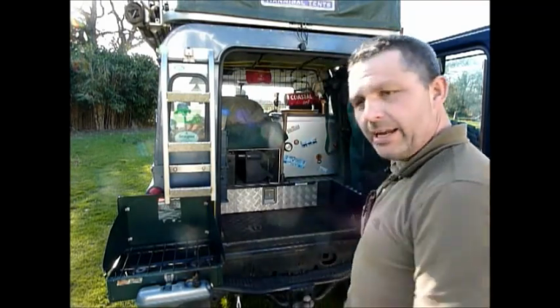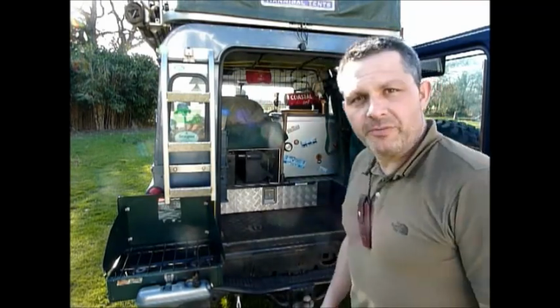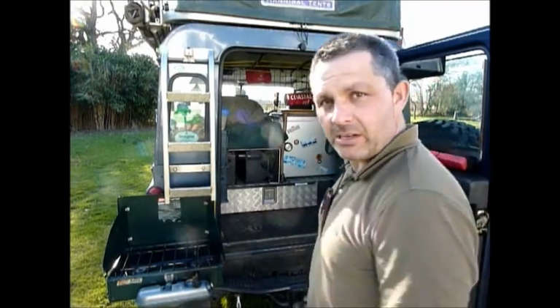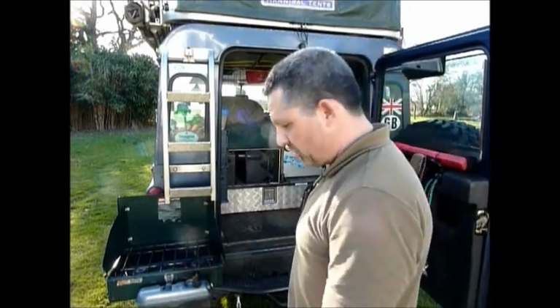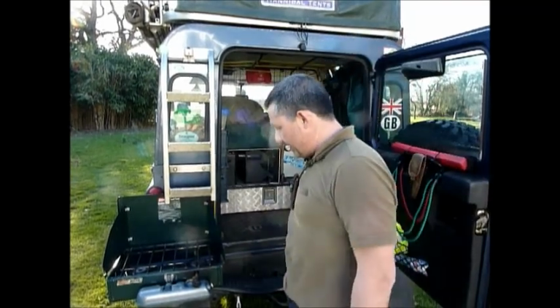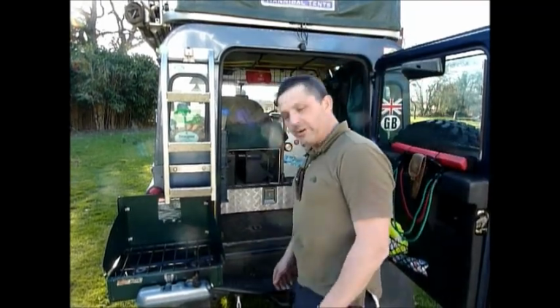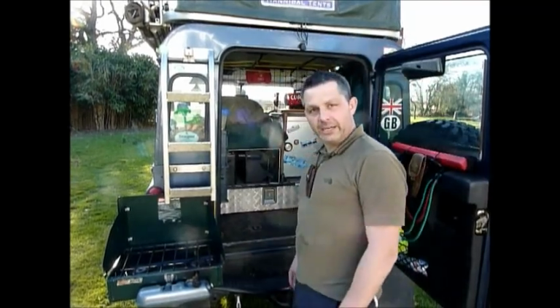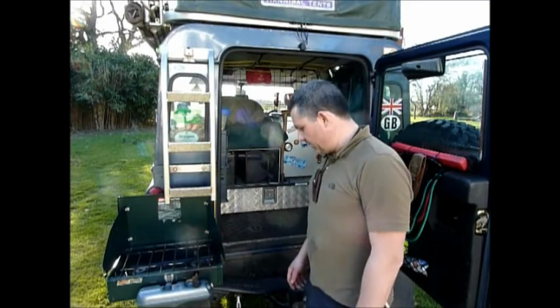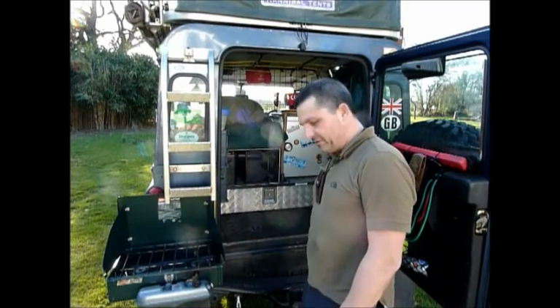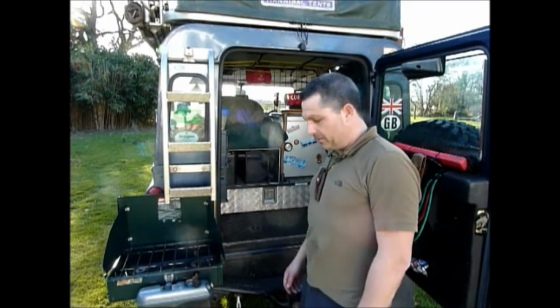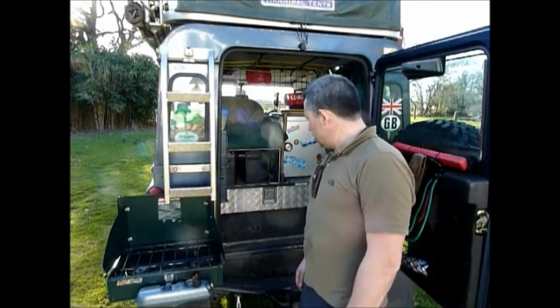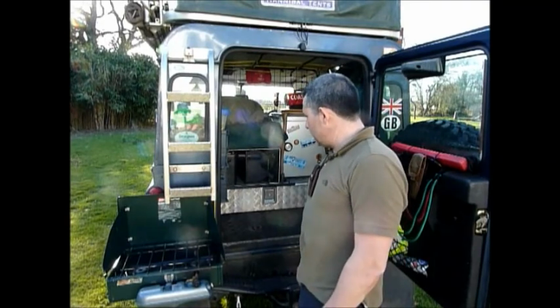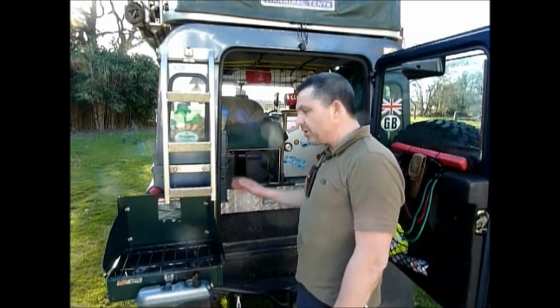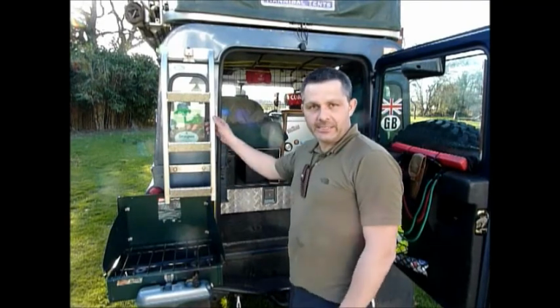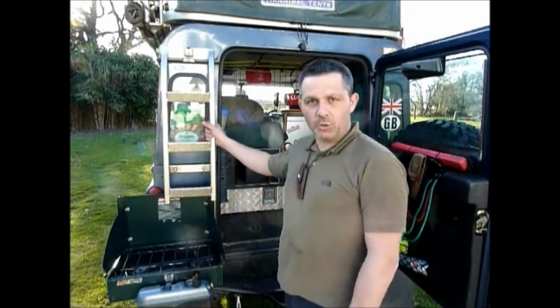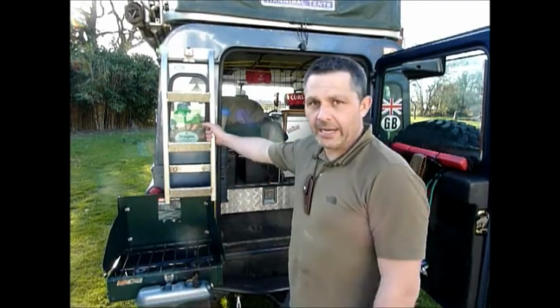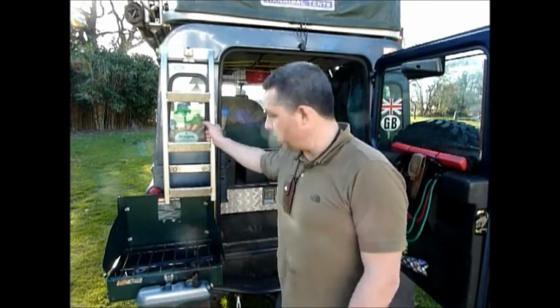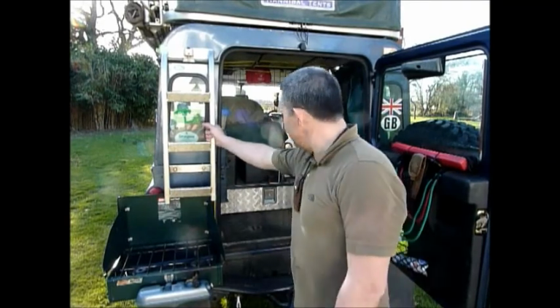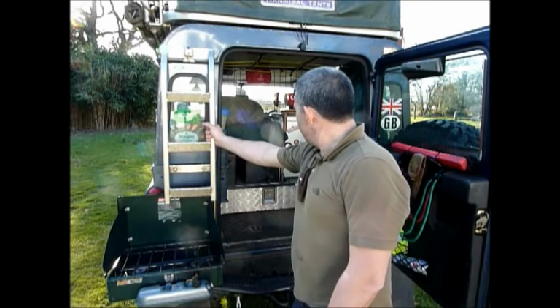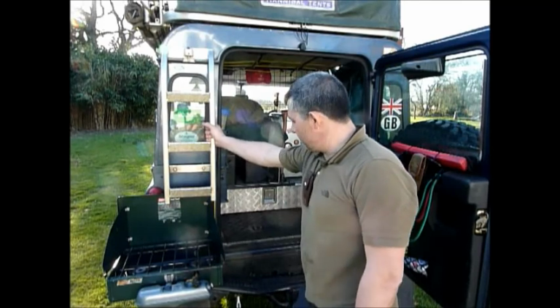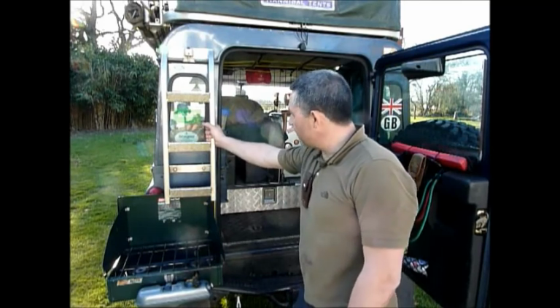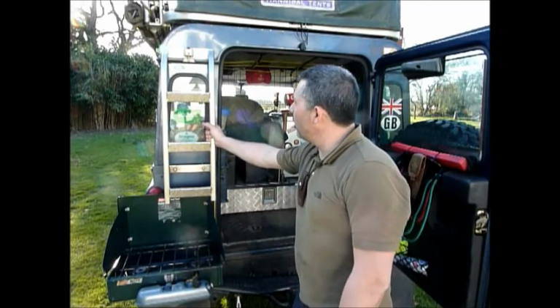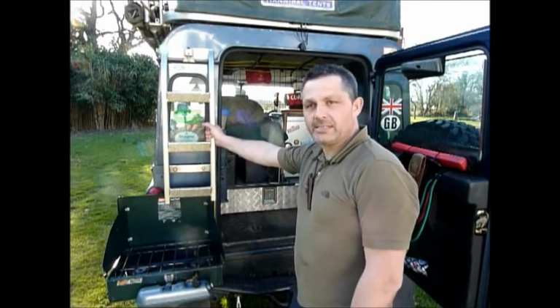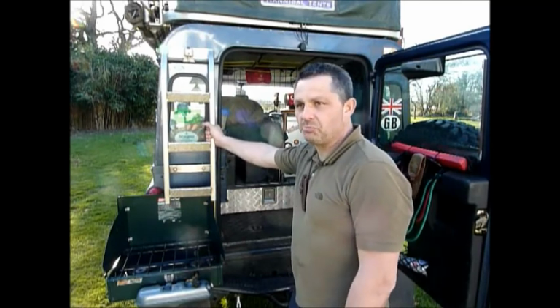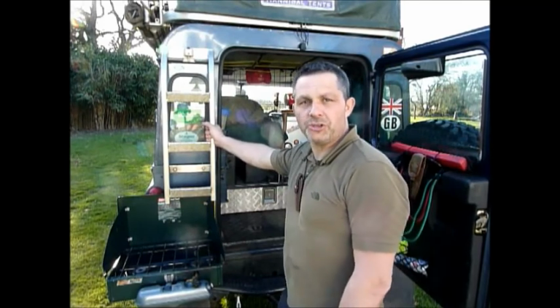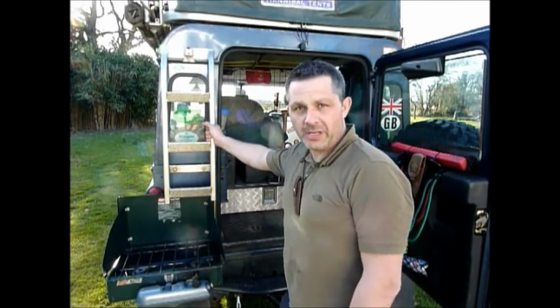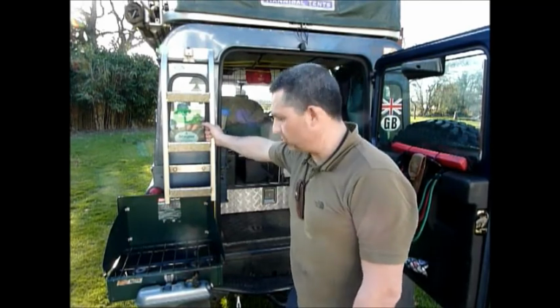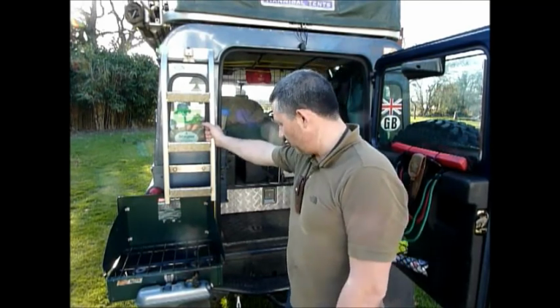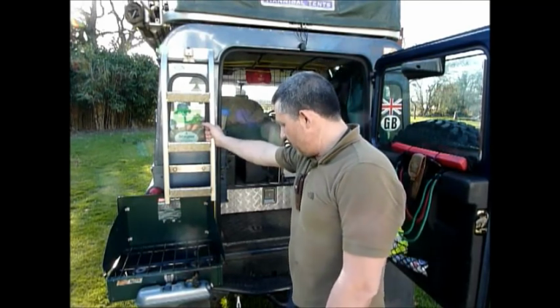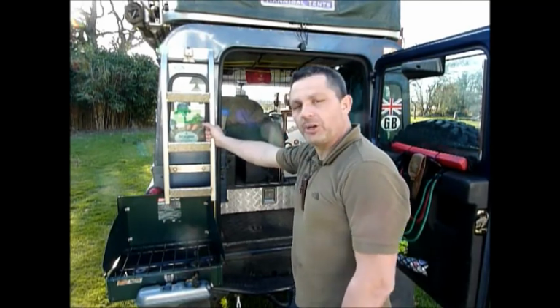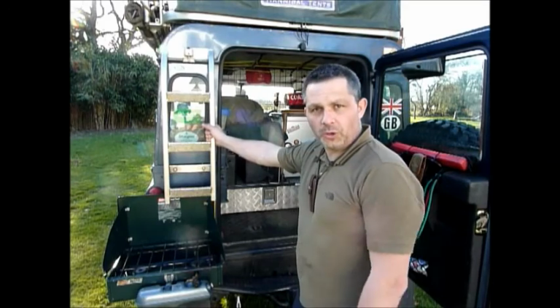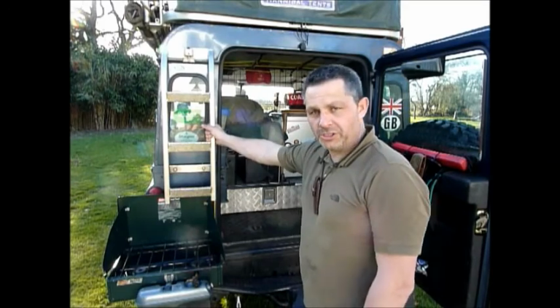It's a Land Rover Defender, as I've mentioned in a previous video. It's only a 90, not a 110. I've had it since pretty much new — 2,000 miles on the clock — but I've done an awful lot of work to it.